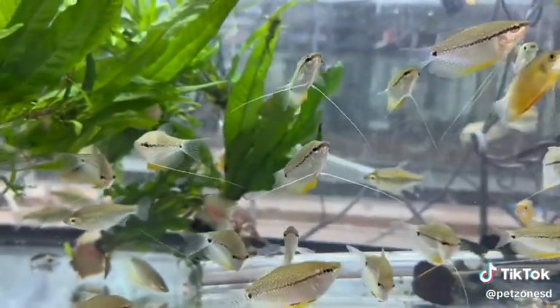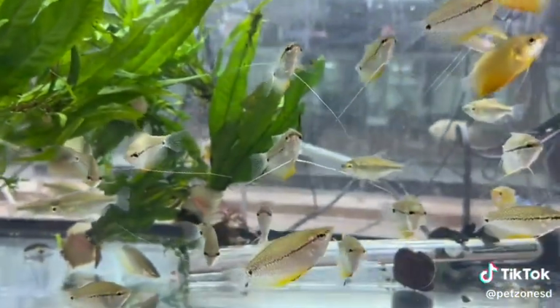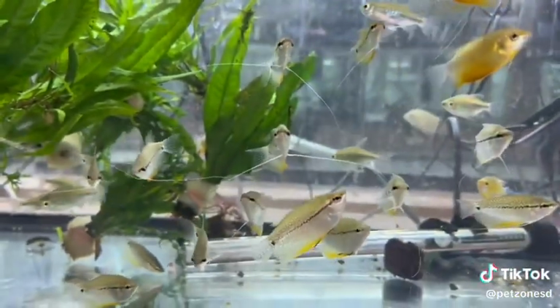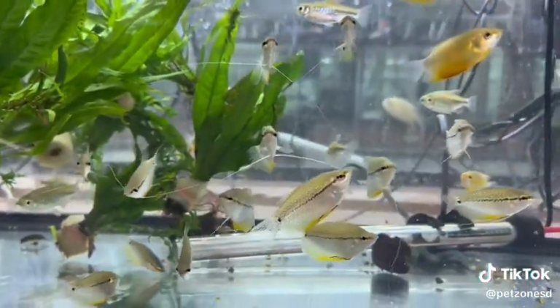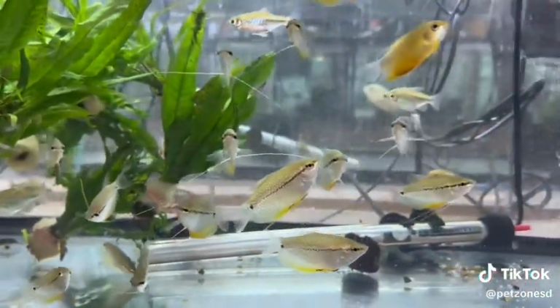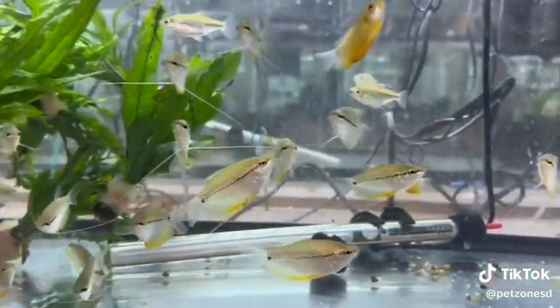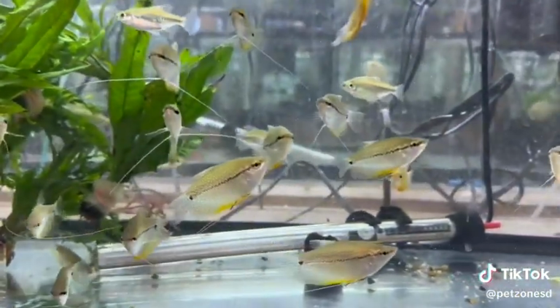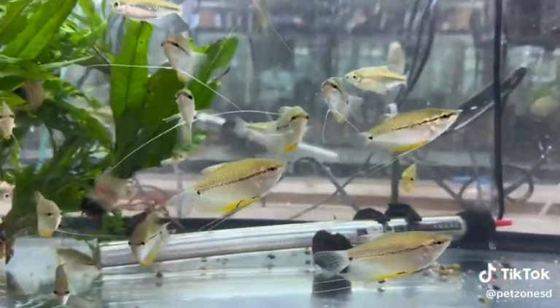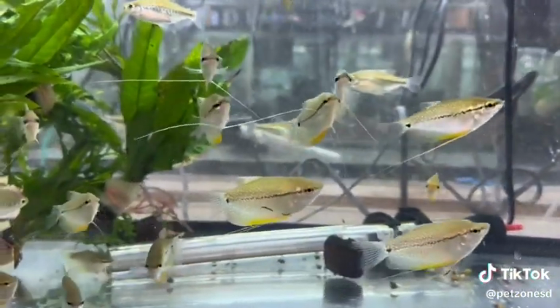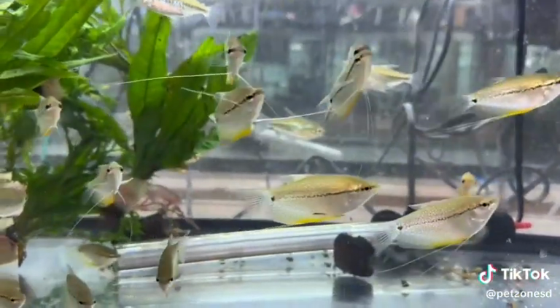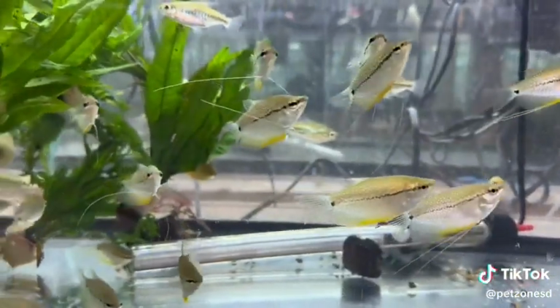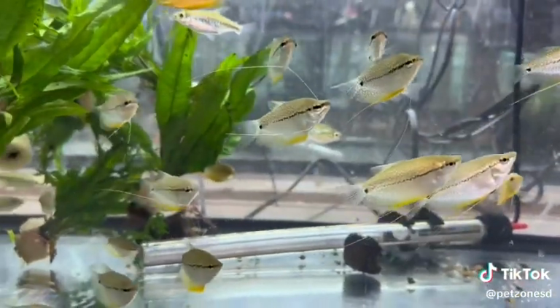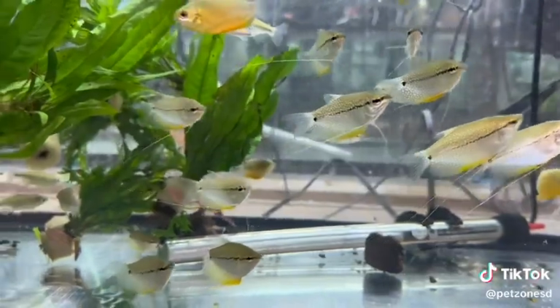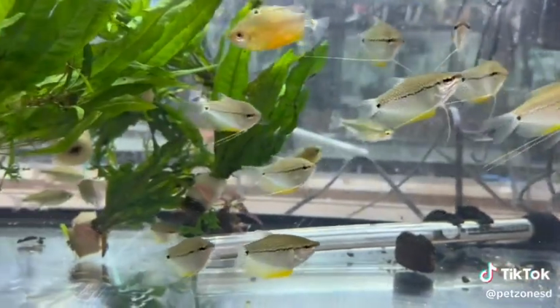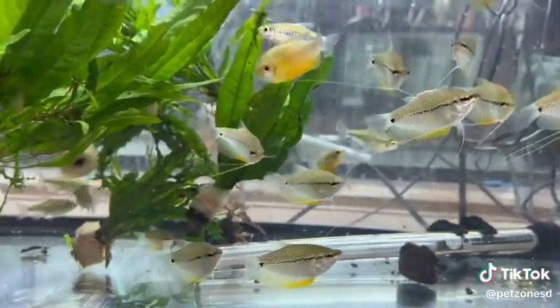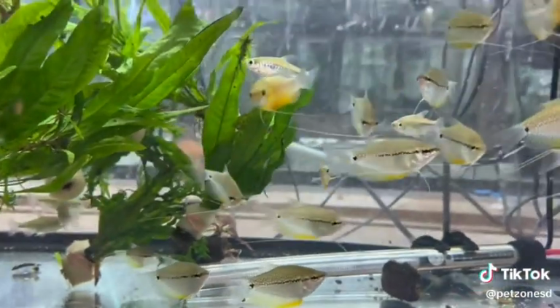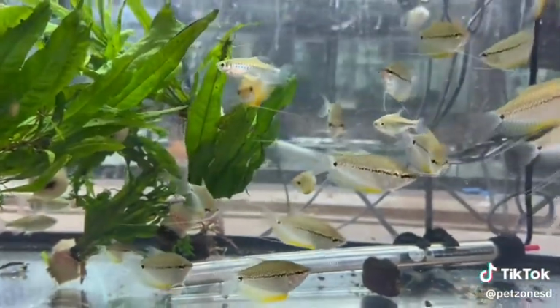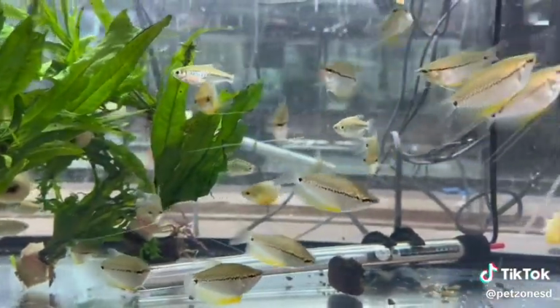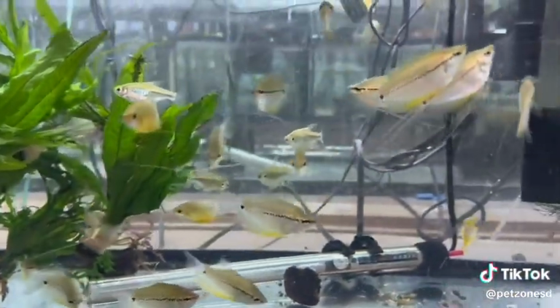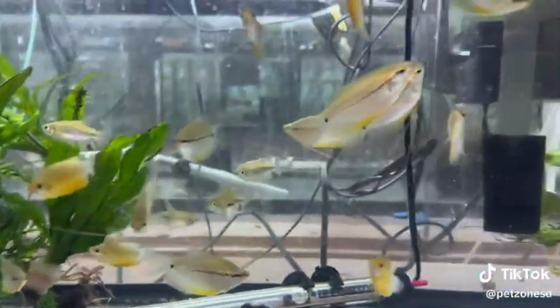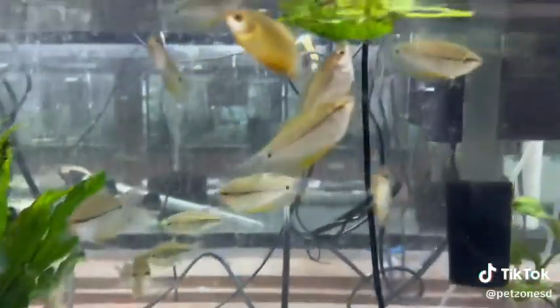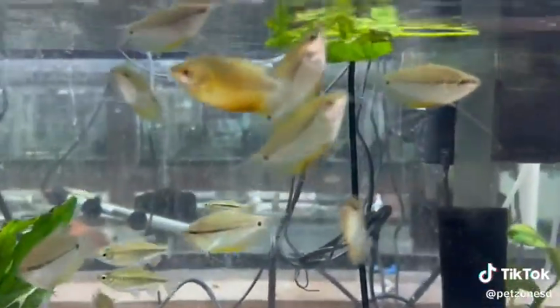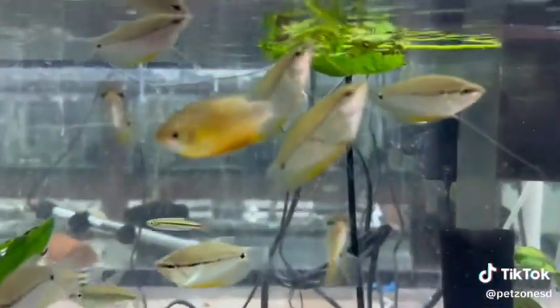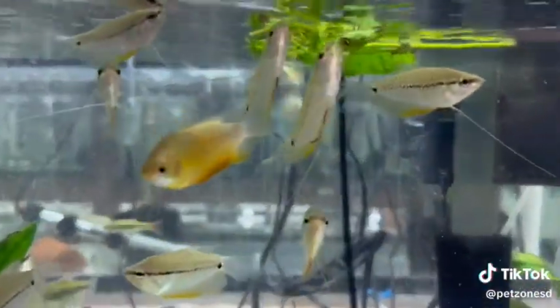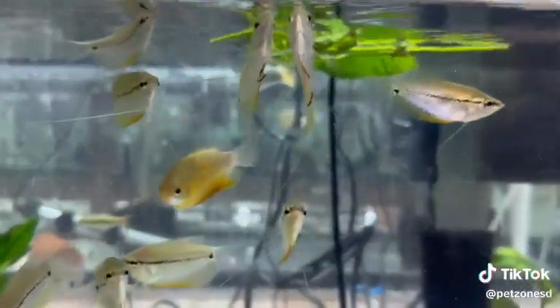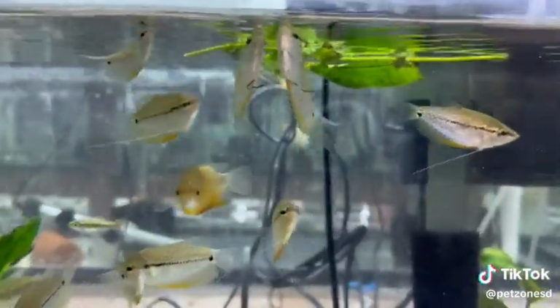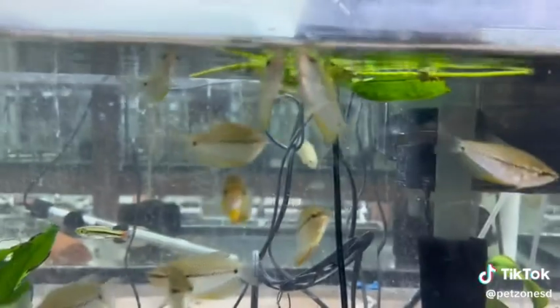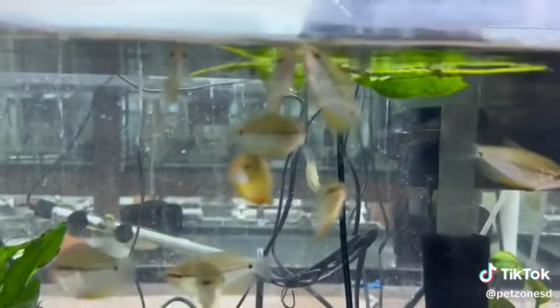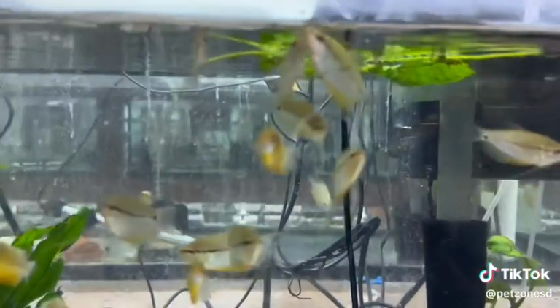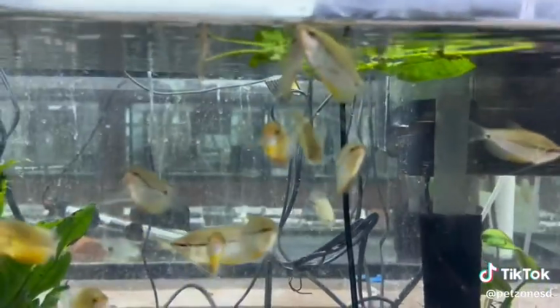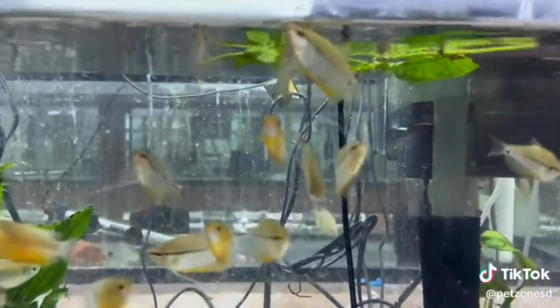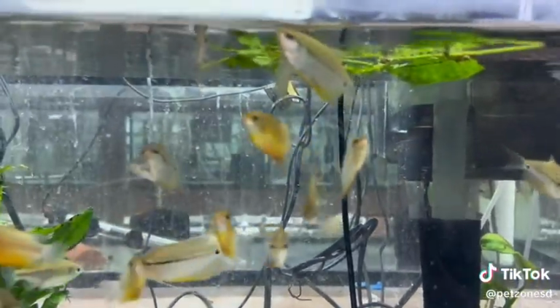They have beautiful pearls along their body and a black stripe with an orange coloration that can be seen around their throat once mature. A very fun and peaceful fish that is a great addition to any community fish tank.